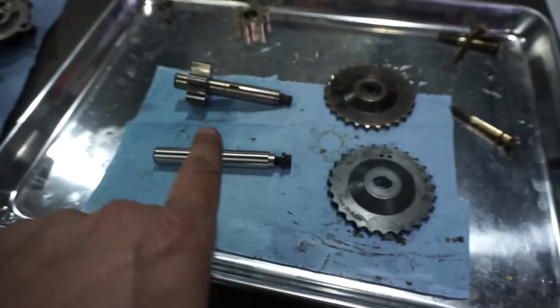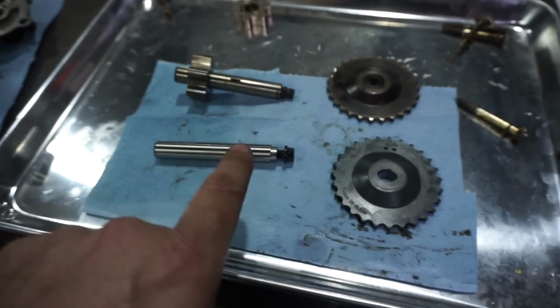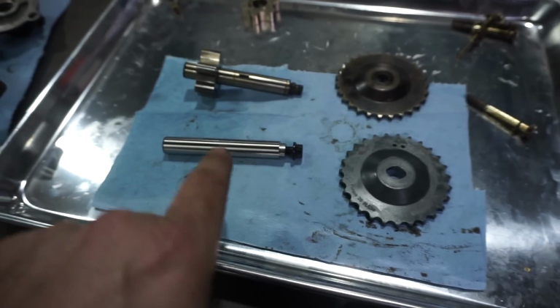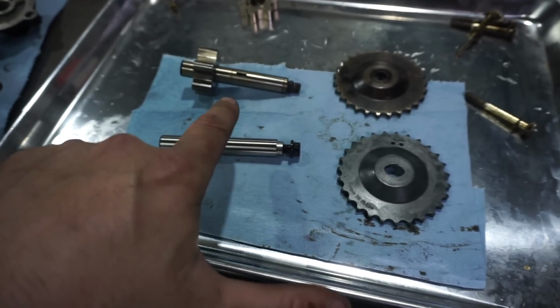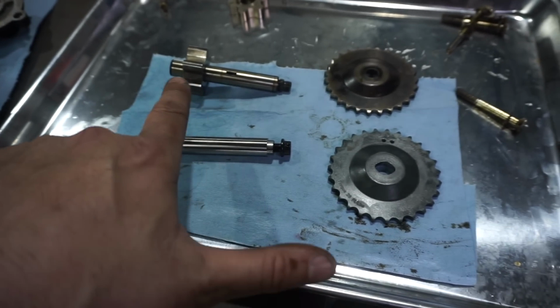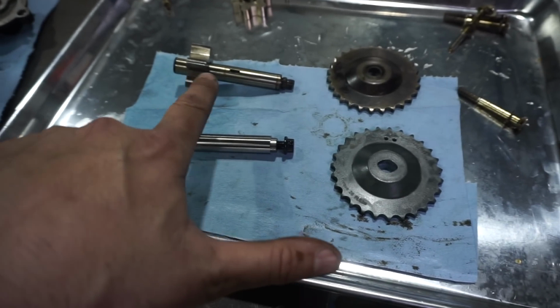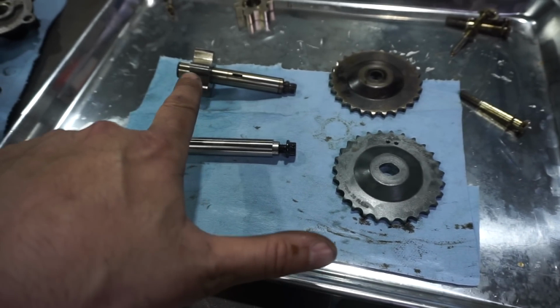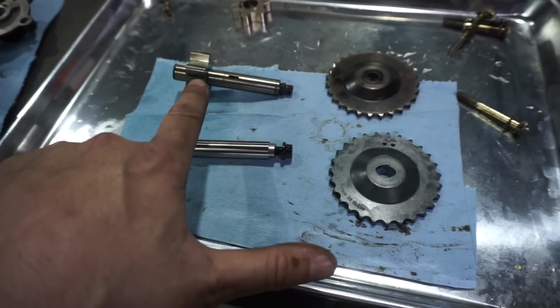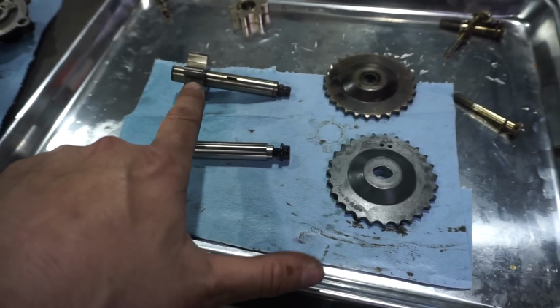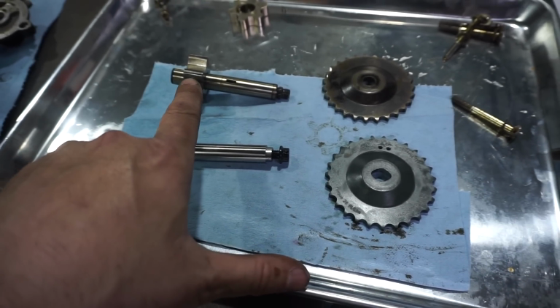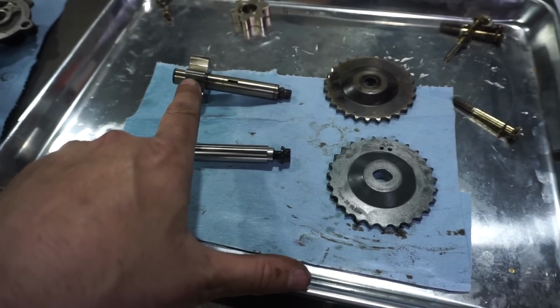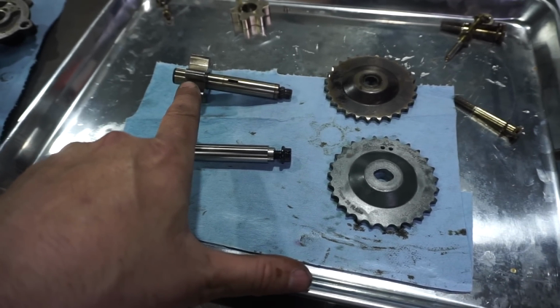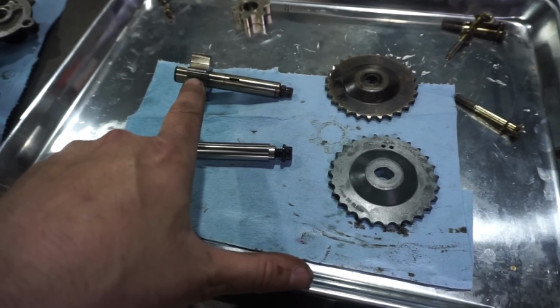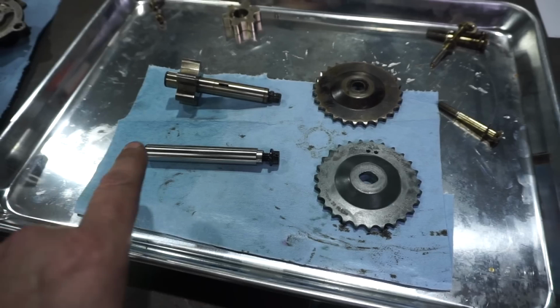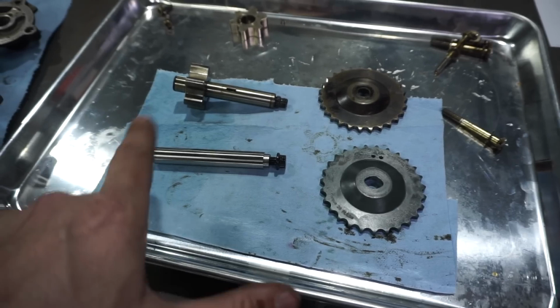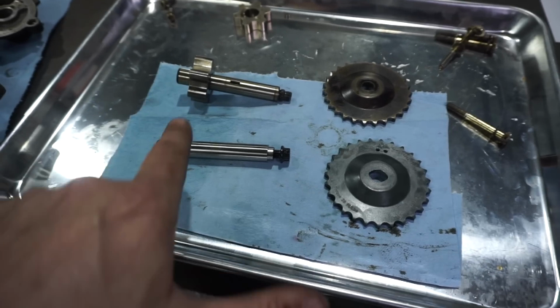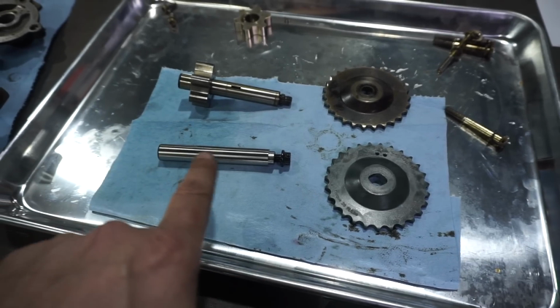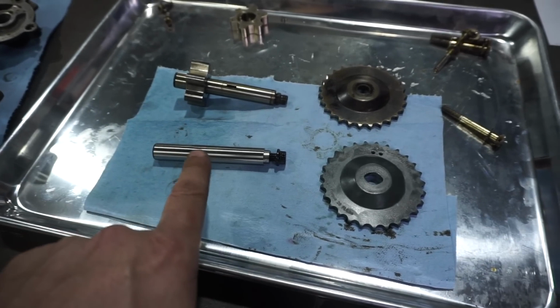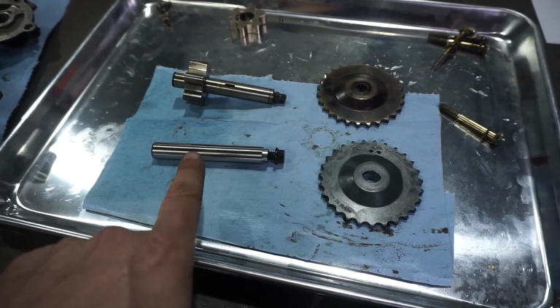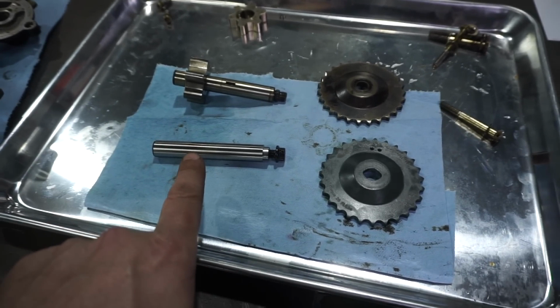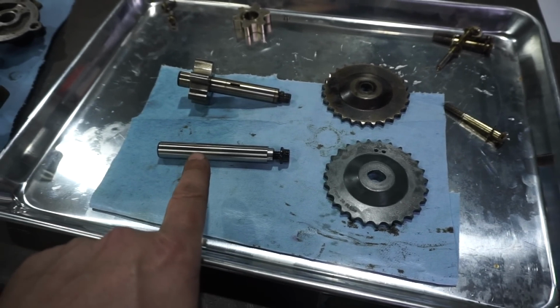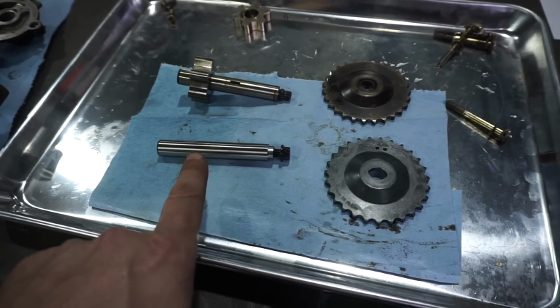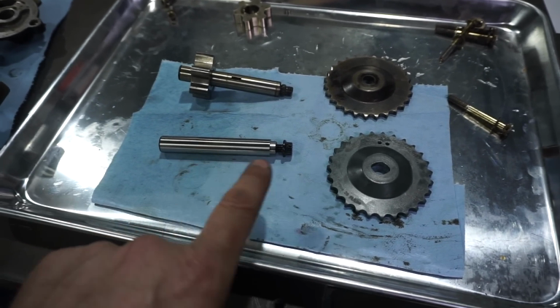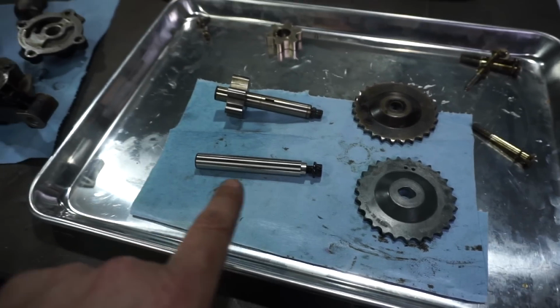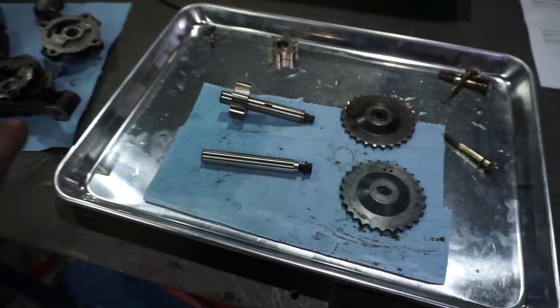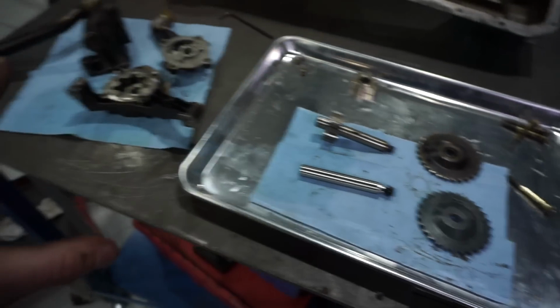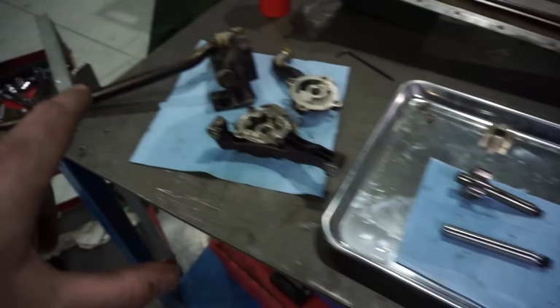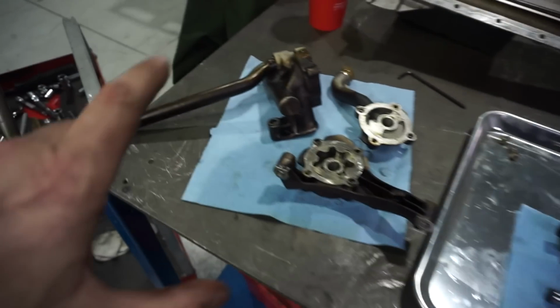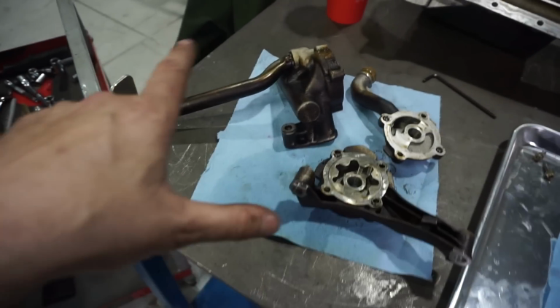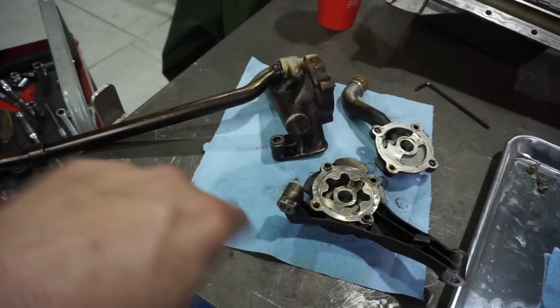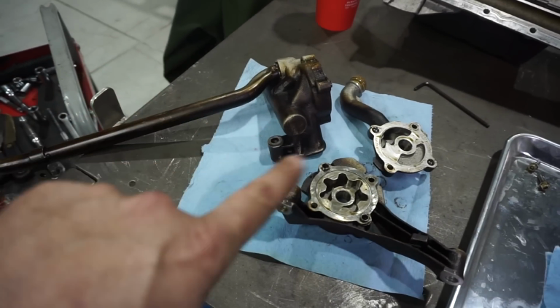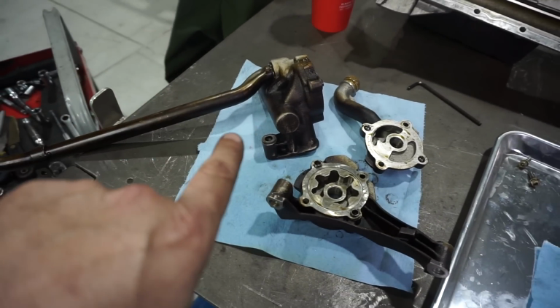To do this, I am going to measure and press off the sprocket, then press it onto the VSC shaft, and reassemble it into the pump assembly.